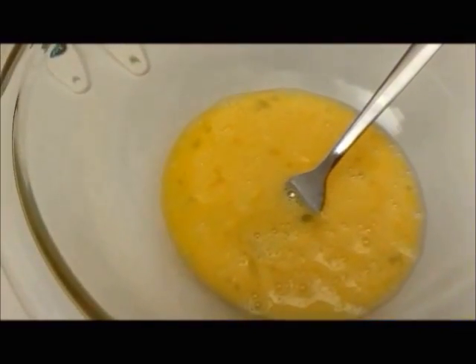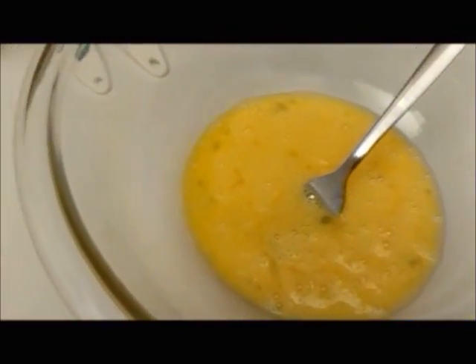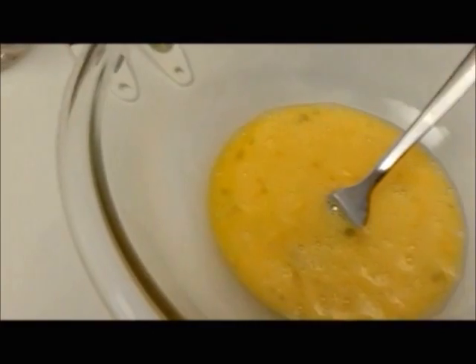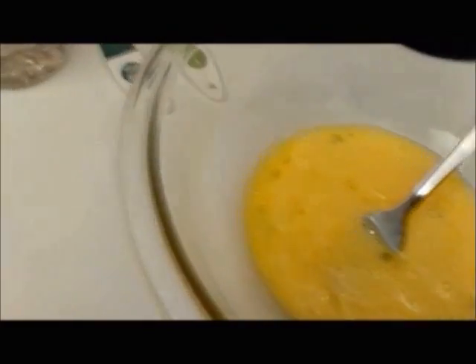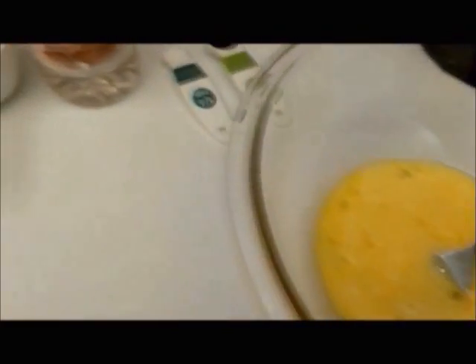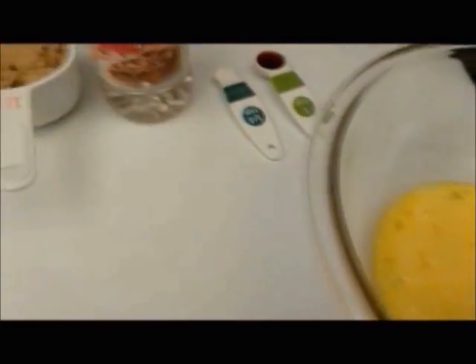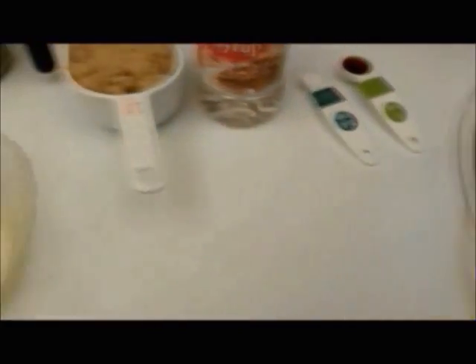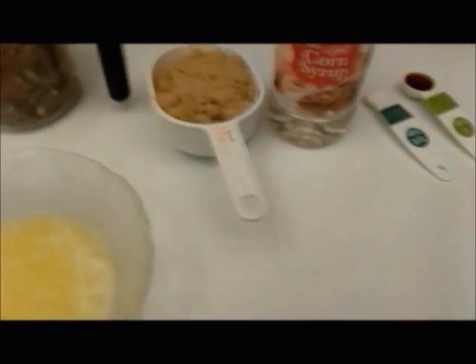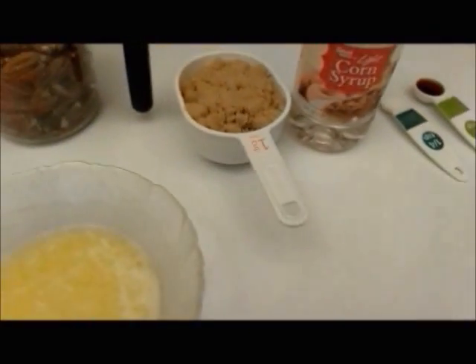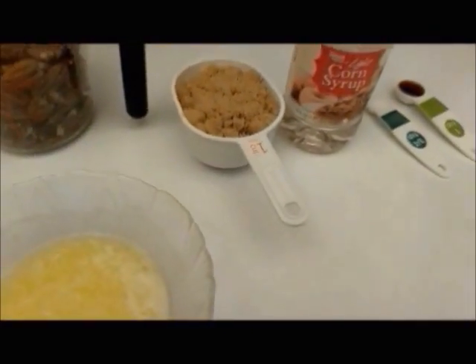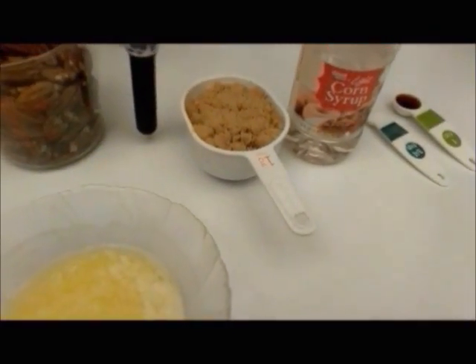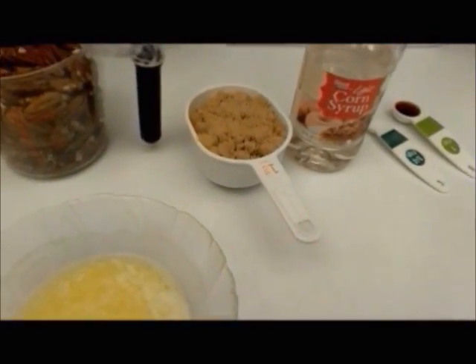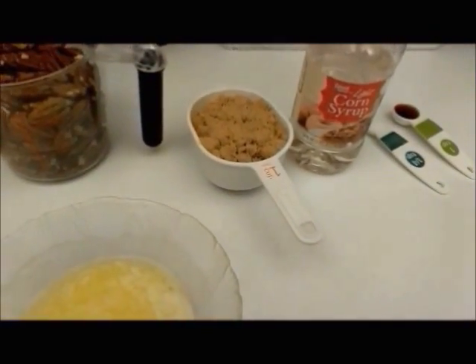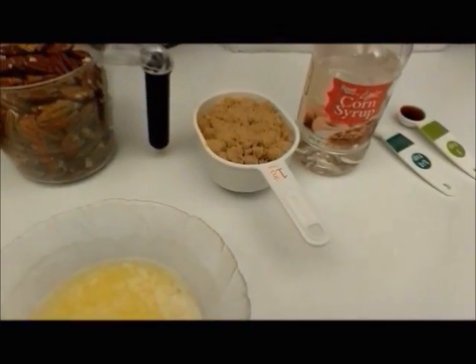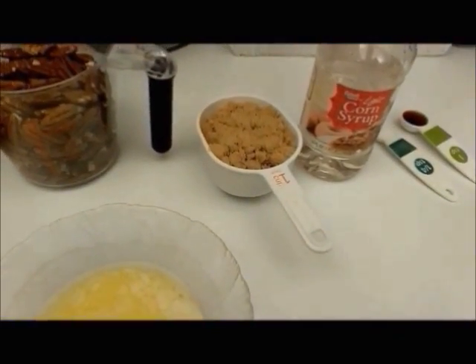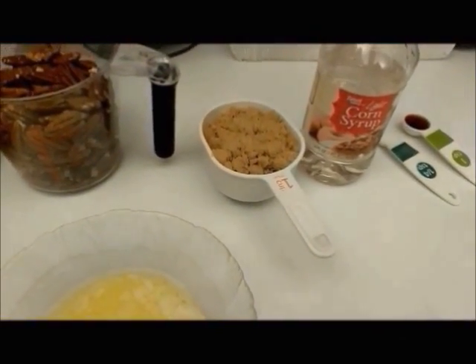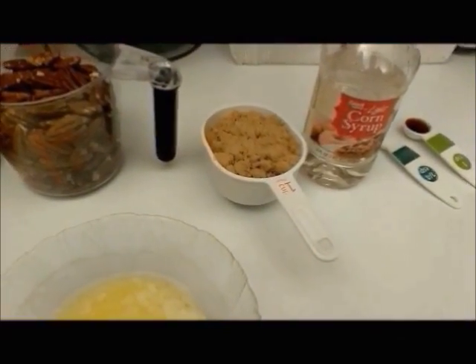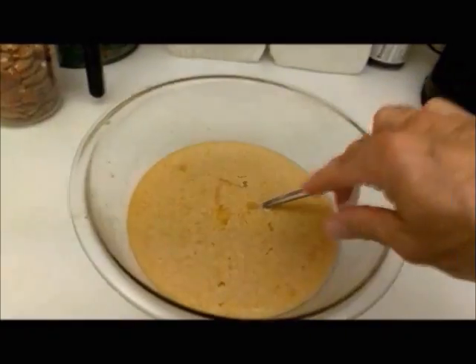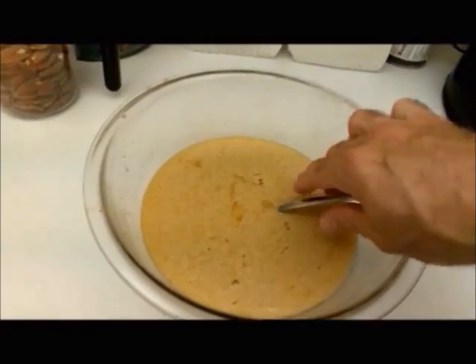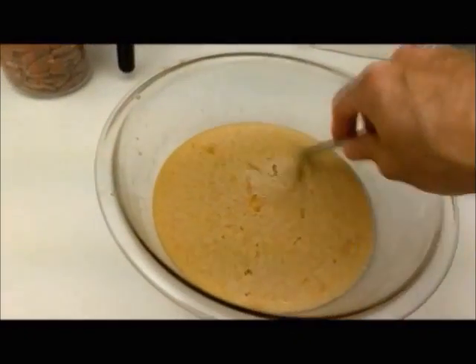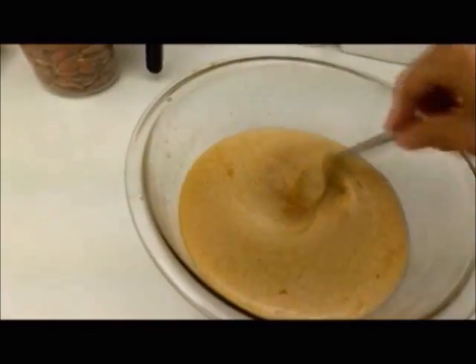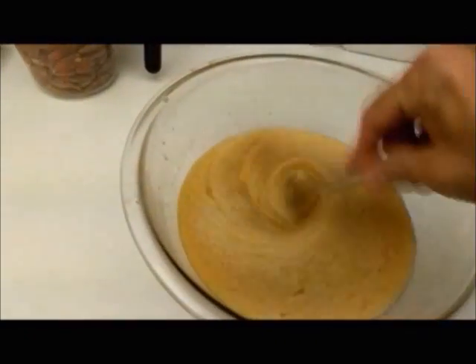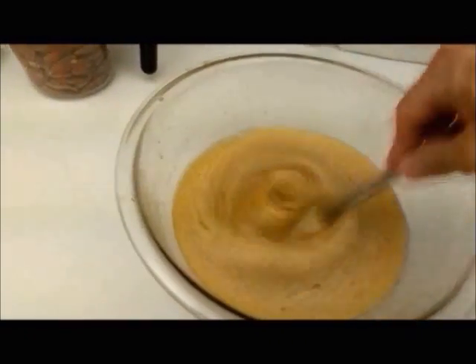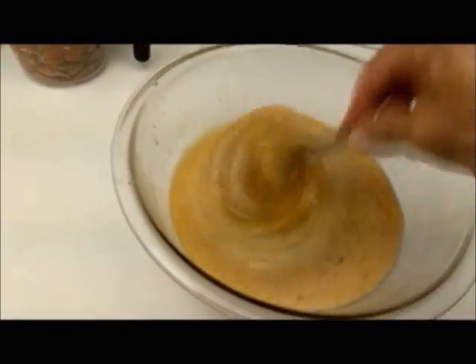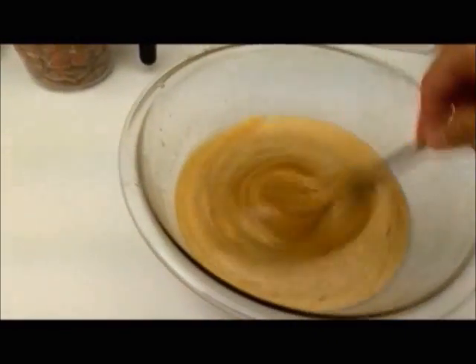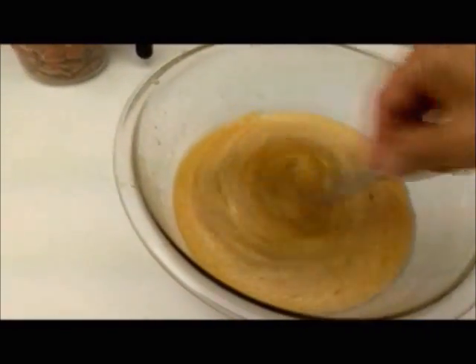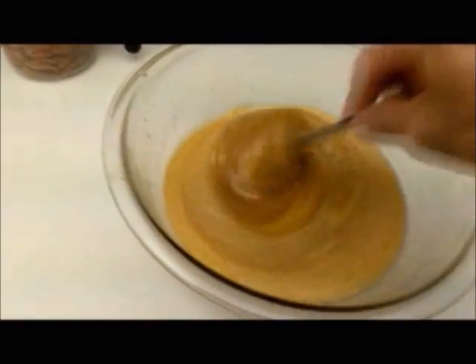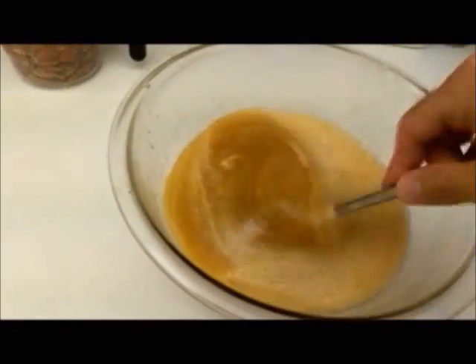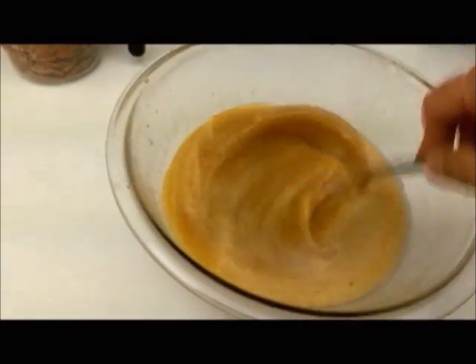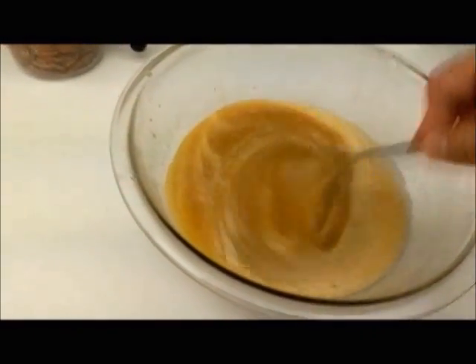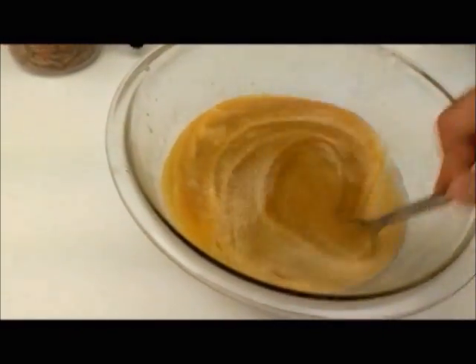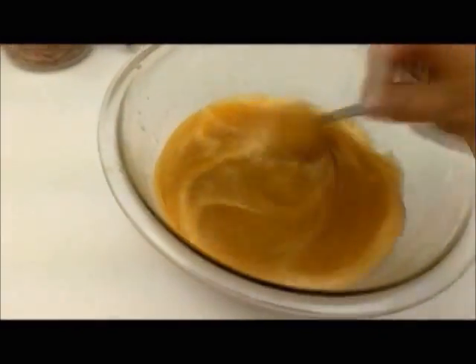All you do is mix everything in the bowl except for the pecans and beat it up. So it's all been mixed — go ahead and beat it just a little bit more.